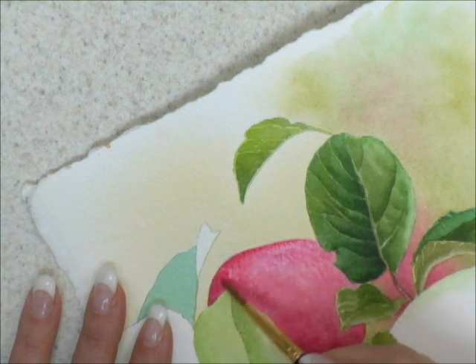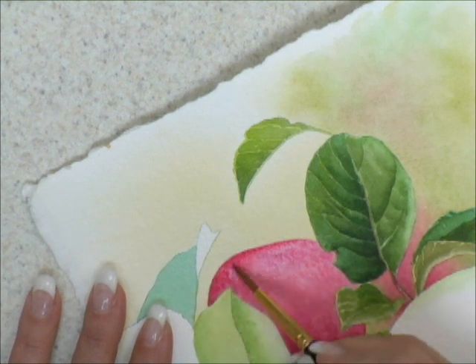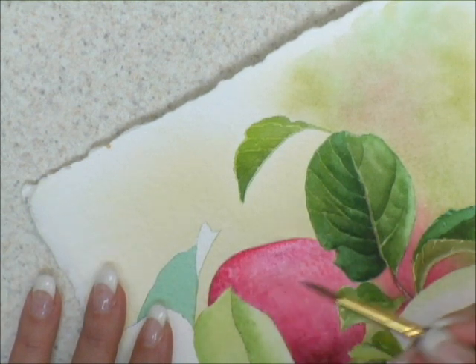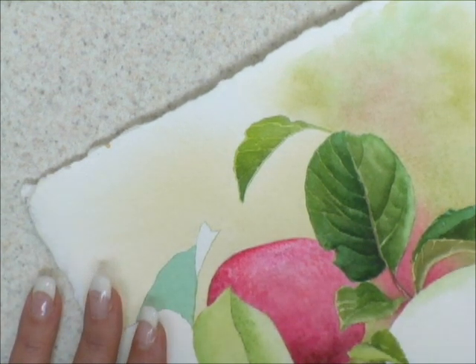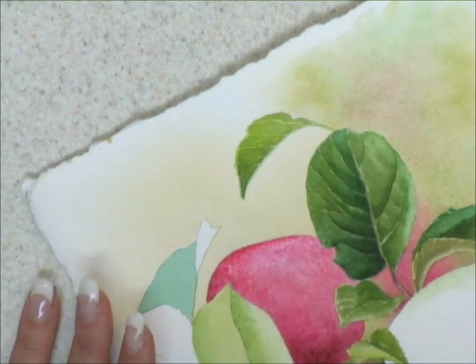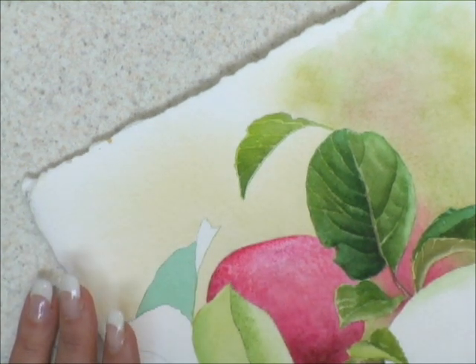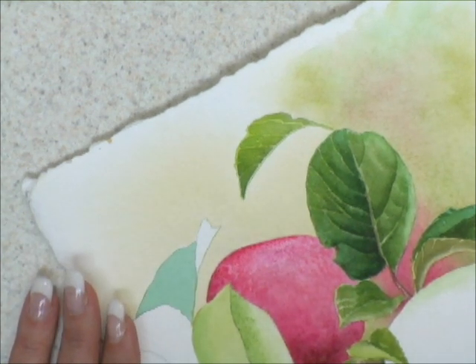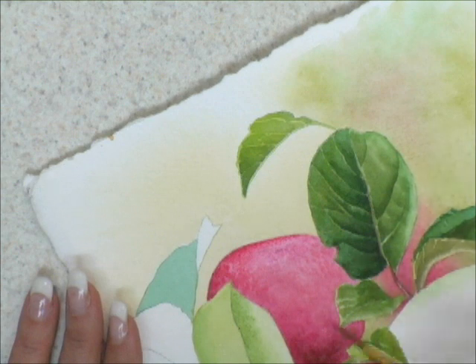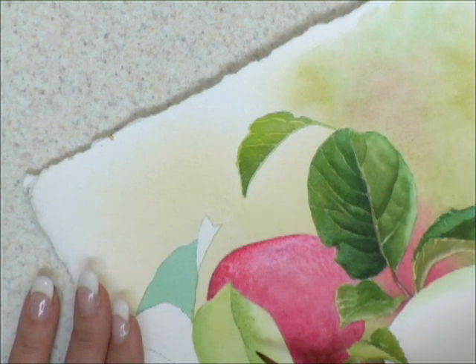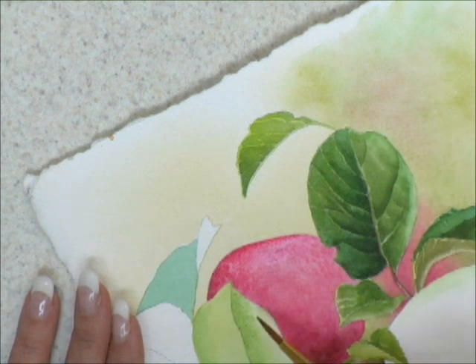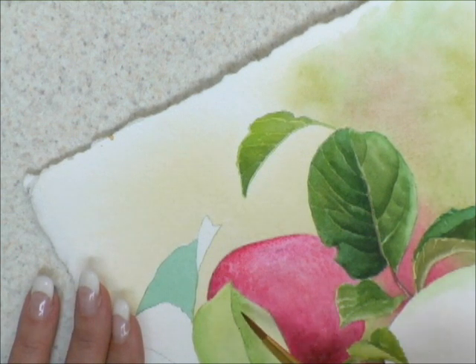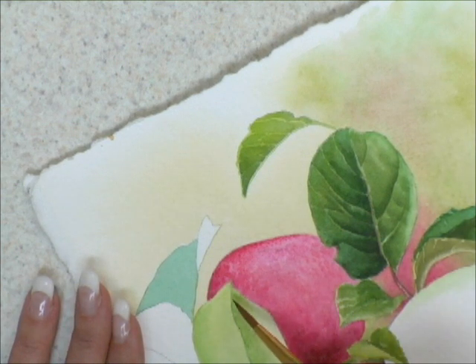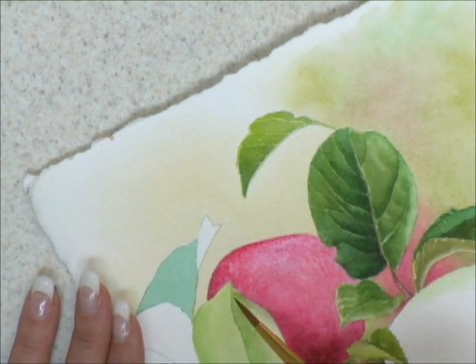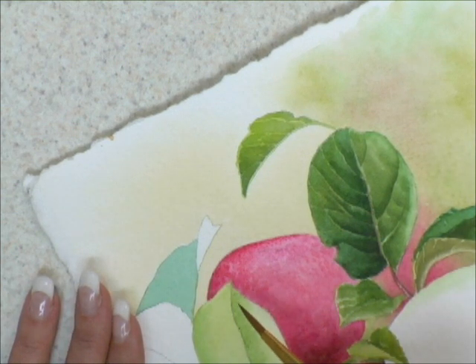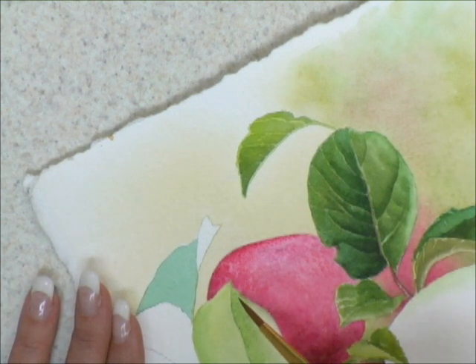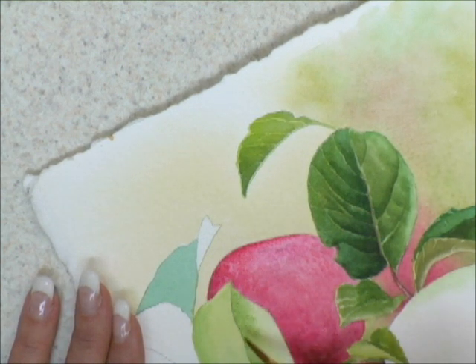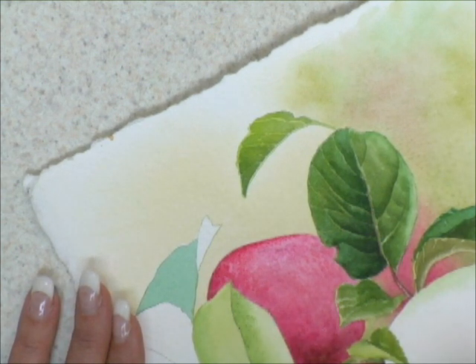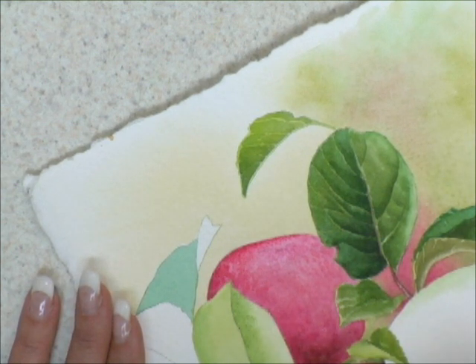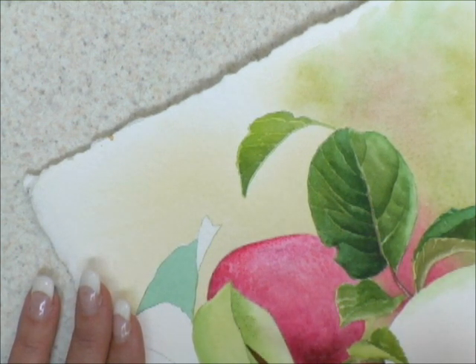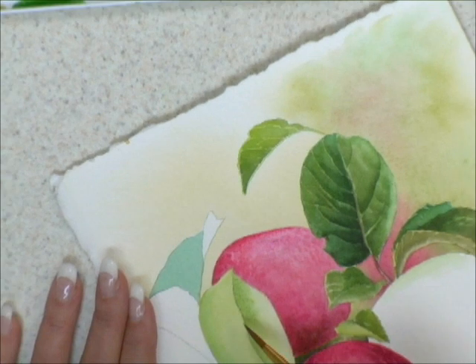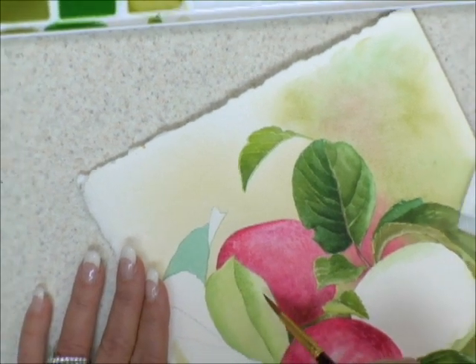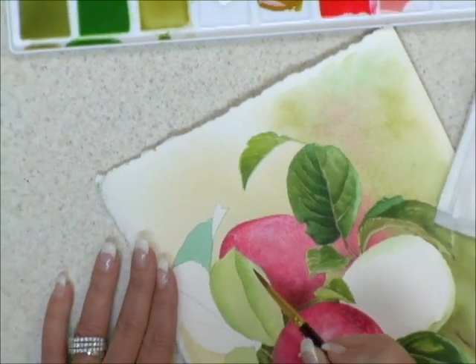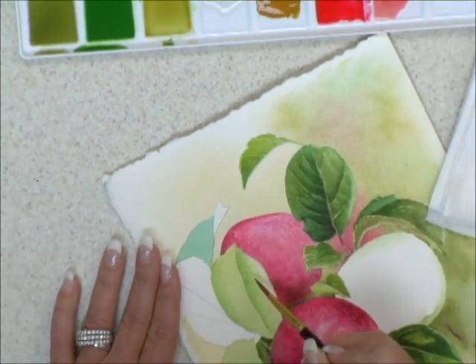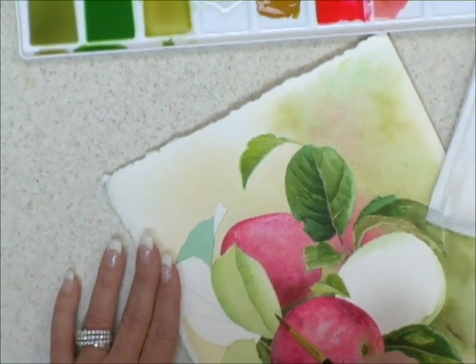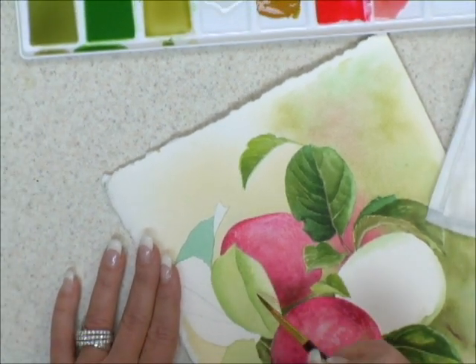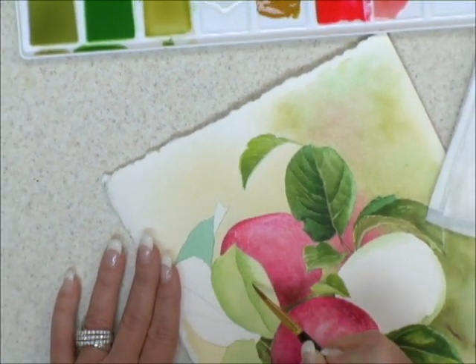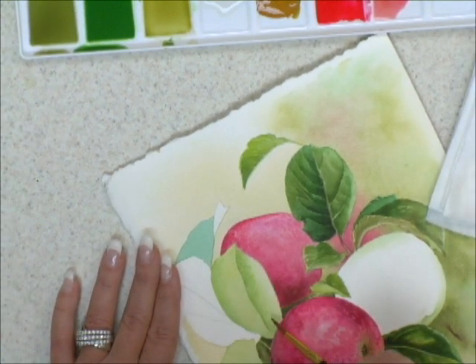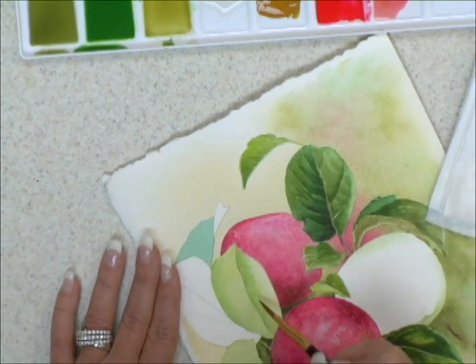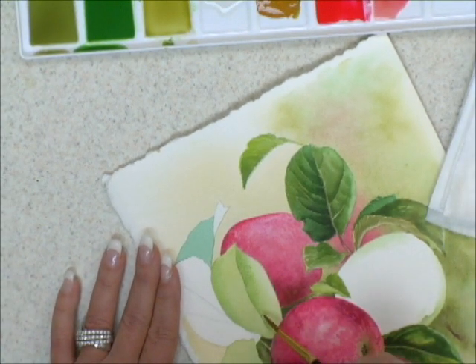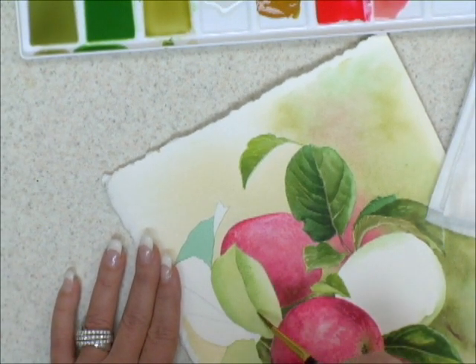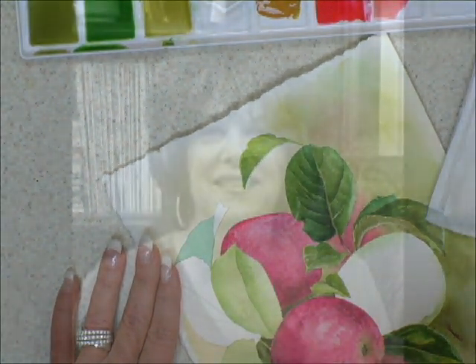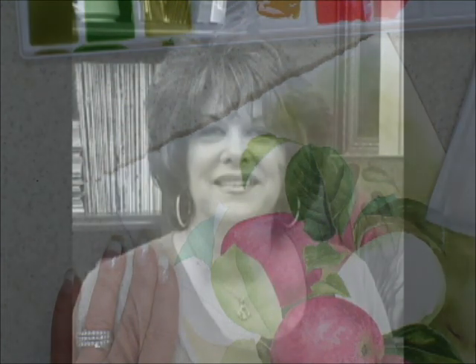Just a nice easy way to control and add dimension to your painted surface. A soft edge is one that you use to create form, and the properties of a soft edge — it must have an area that shows a gradation of value.